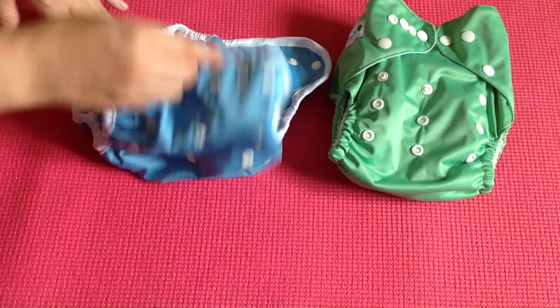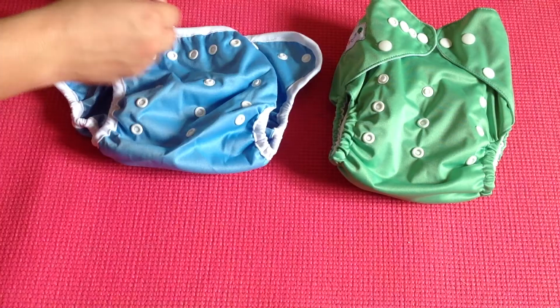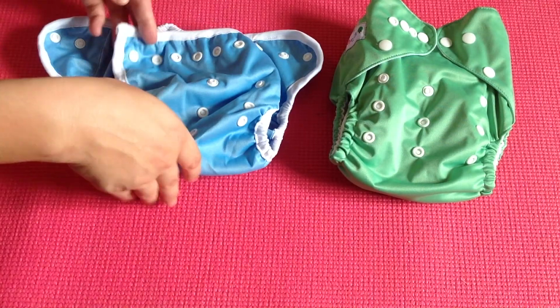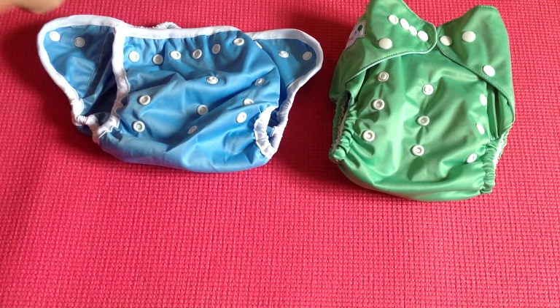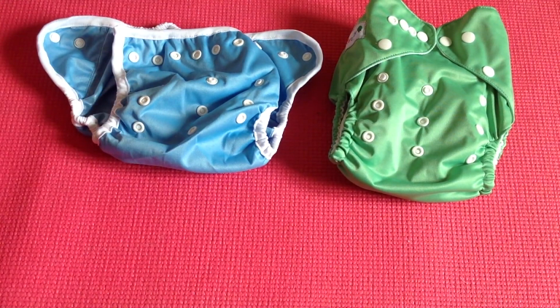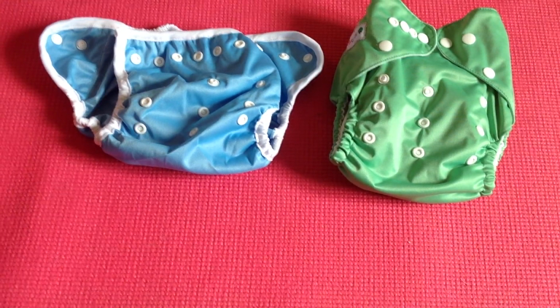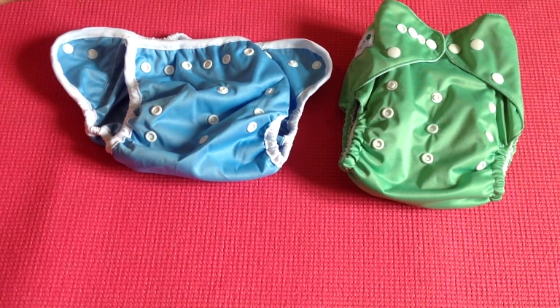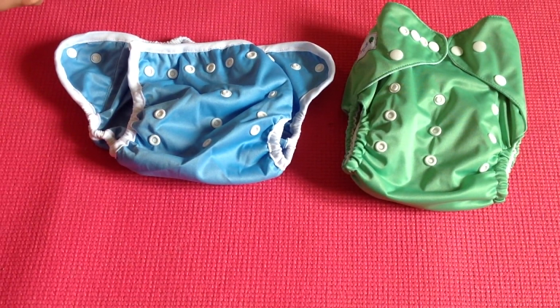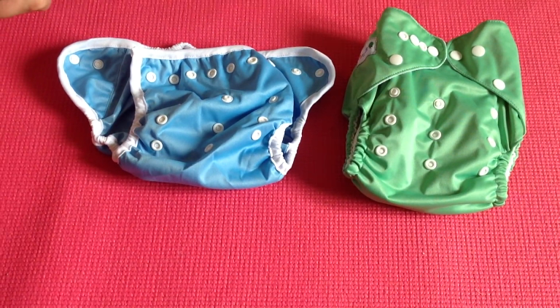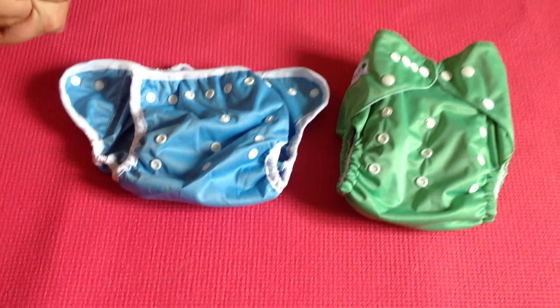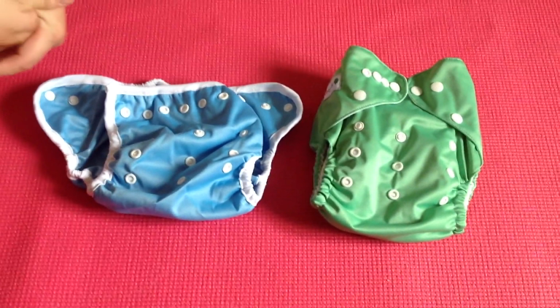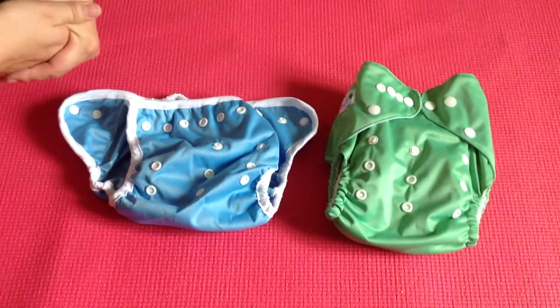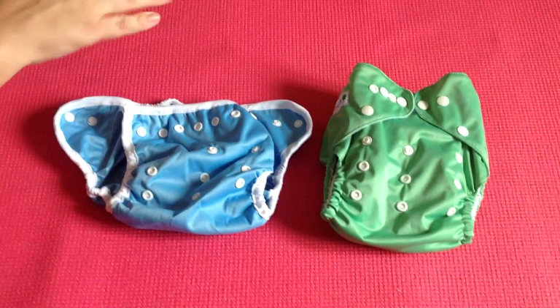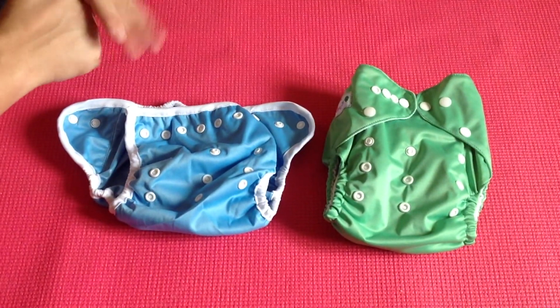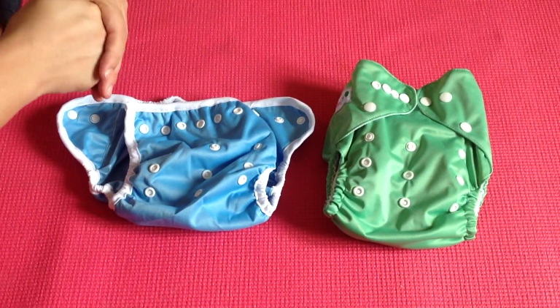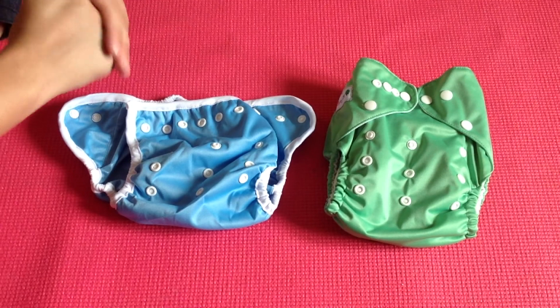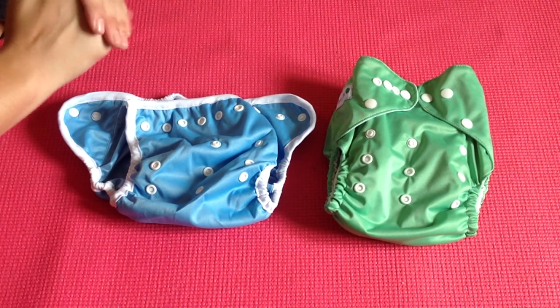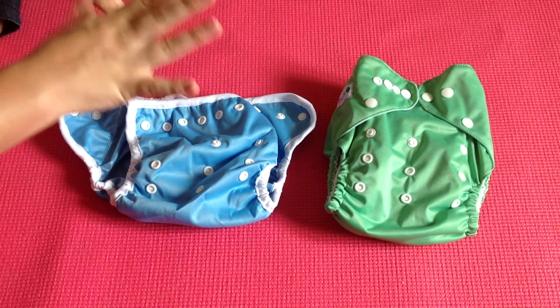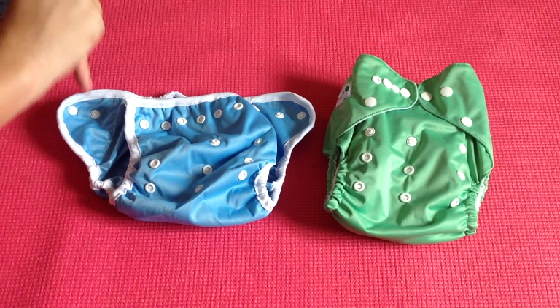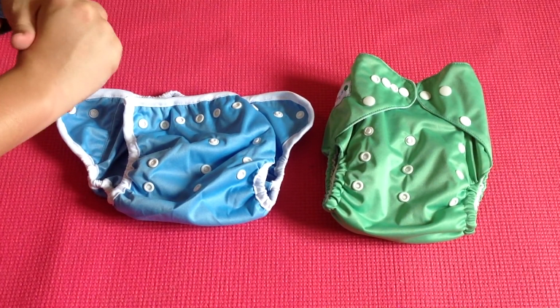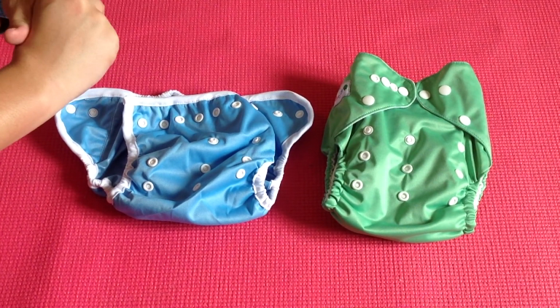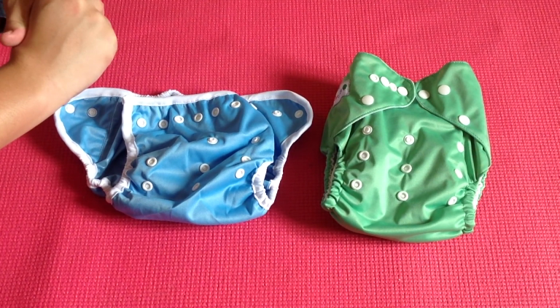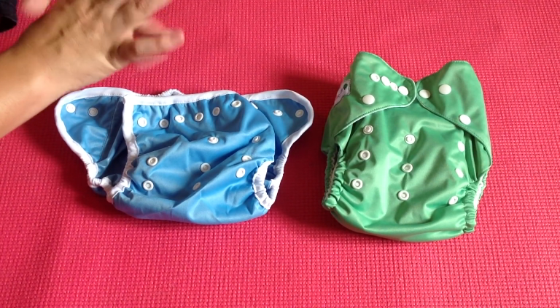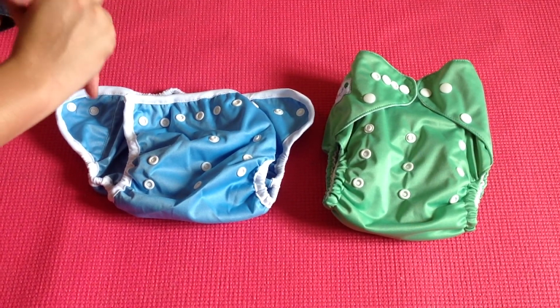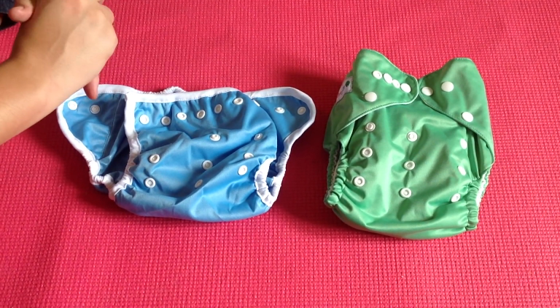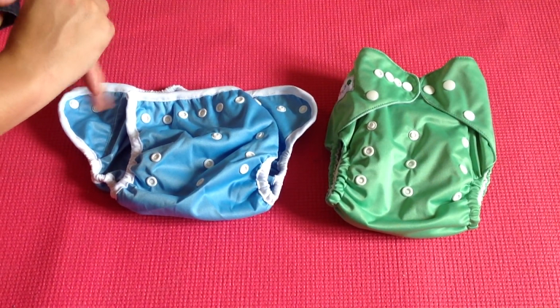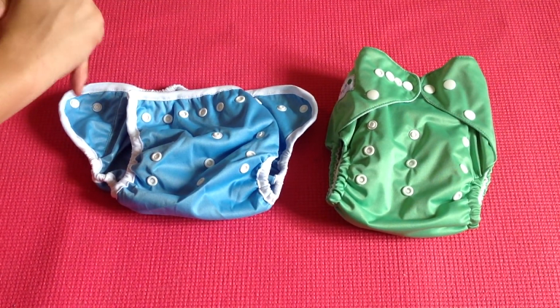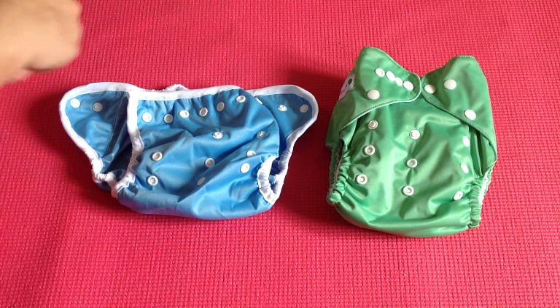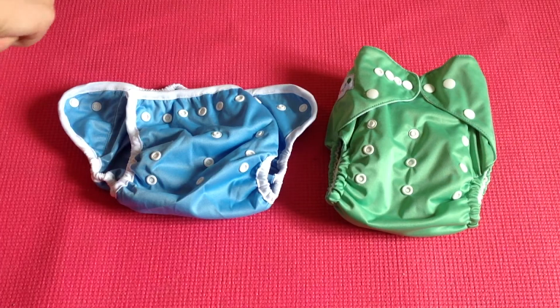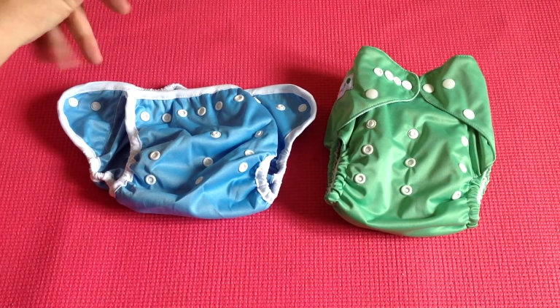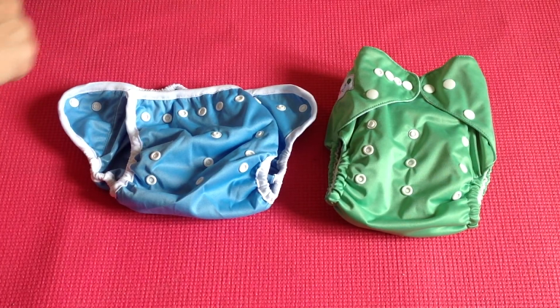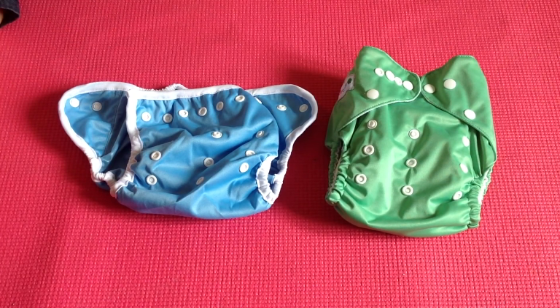This So Simple Mollycoddle nappy cover can fit from 4kg to about 12-13kg if your child has chunky thighs, though the 12kg mark is a more realistic aim.